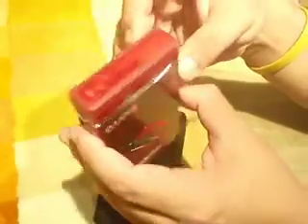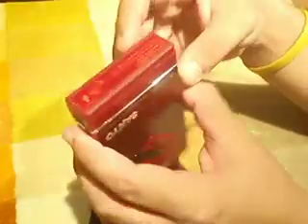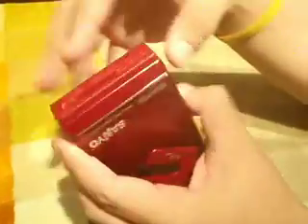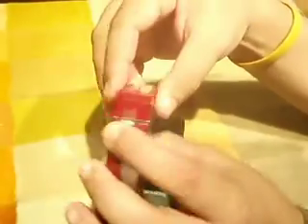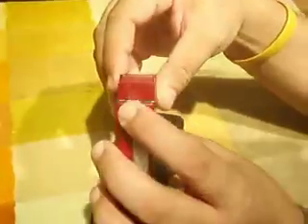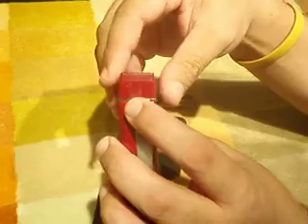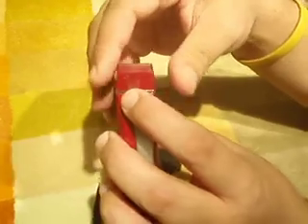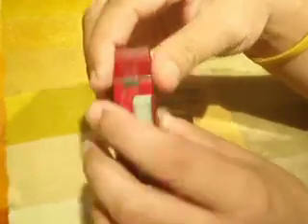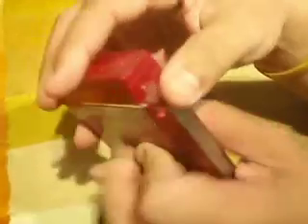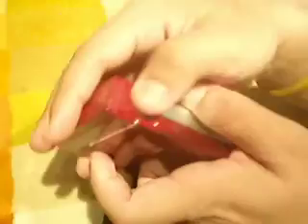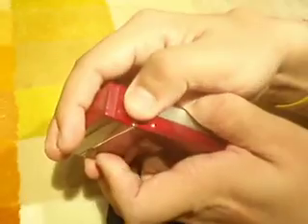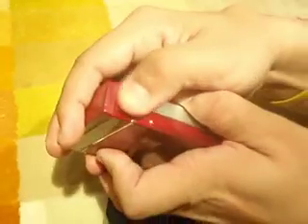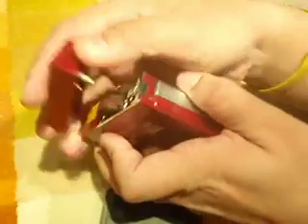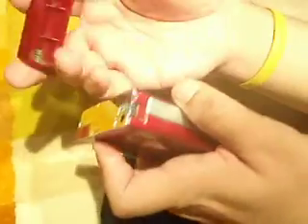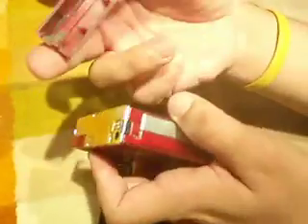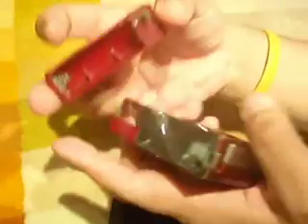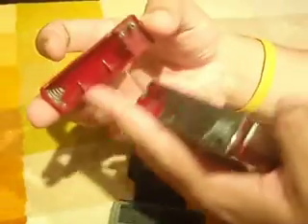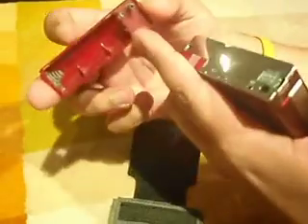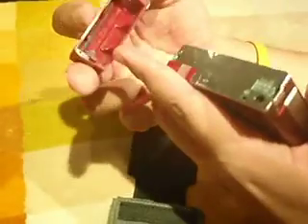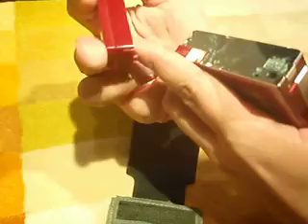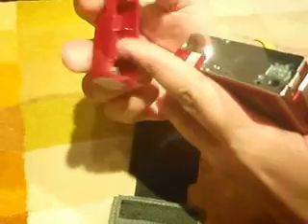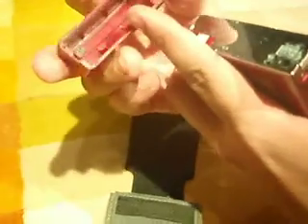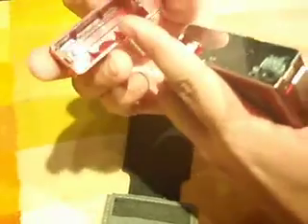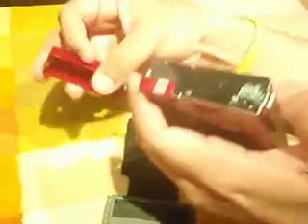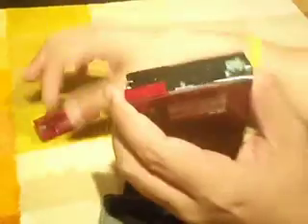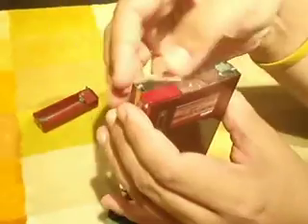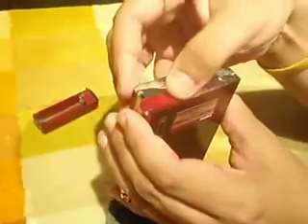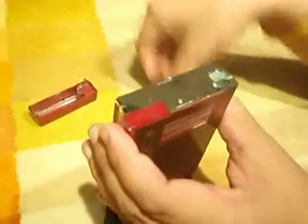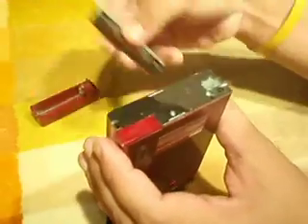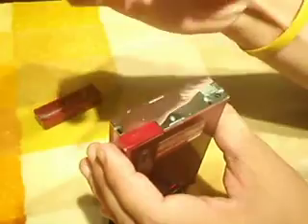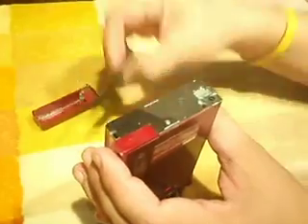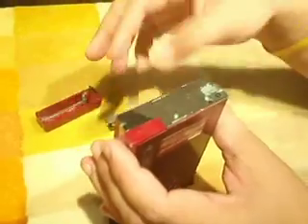It comes with a AA adapter. As you can see here, I can't get it to work — I'm not sure, maybe because it's dirty. And it can also work with a rechargeable battery.